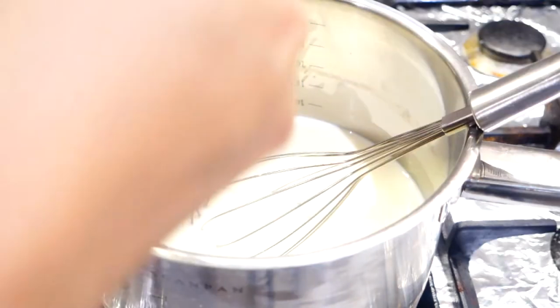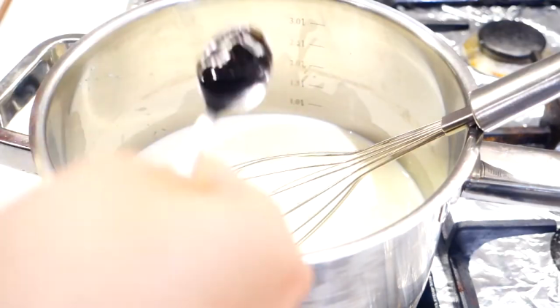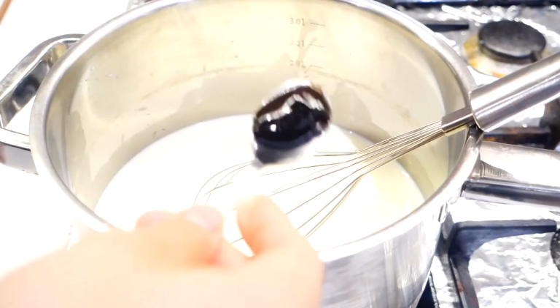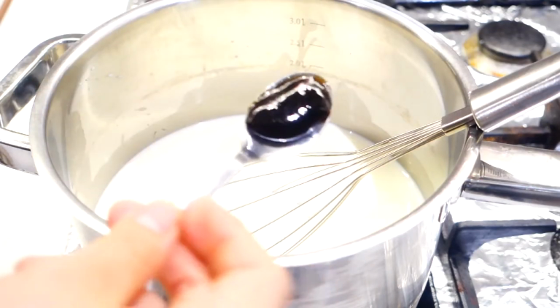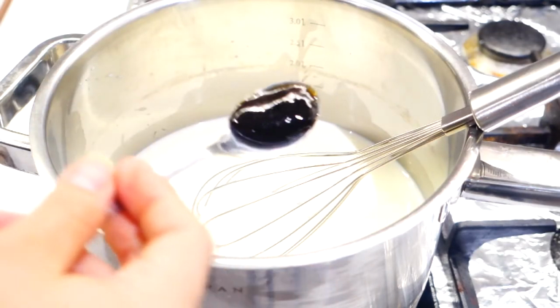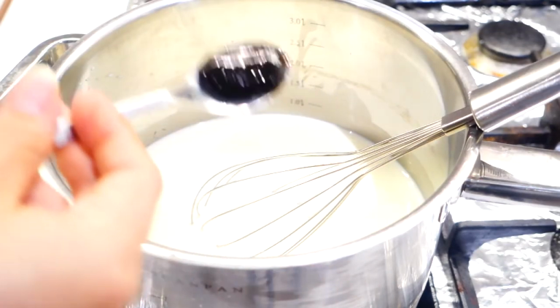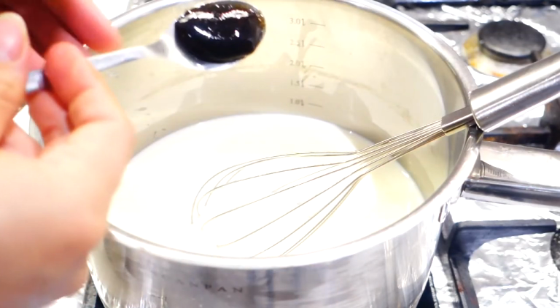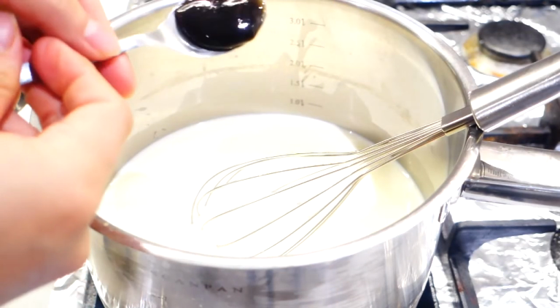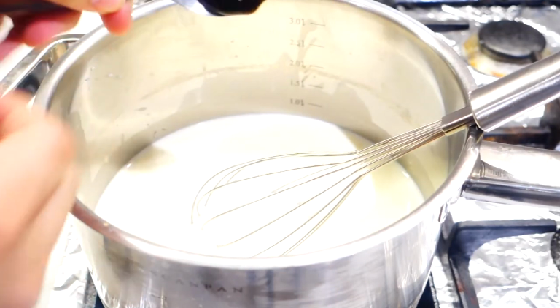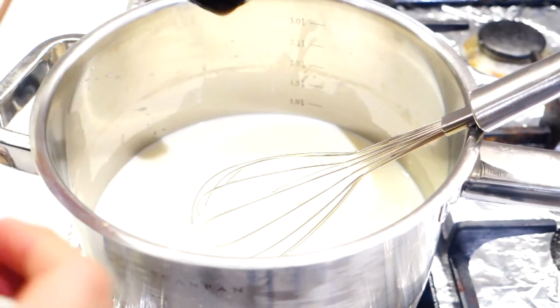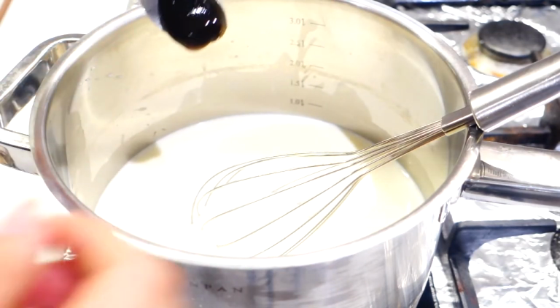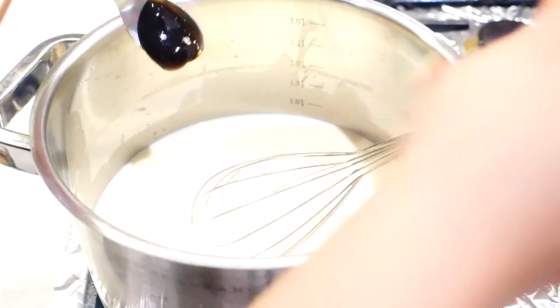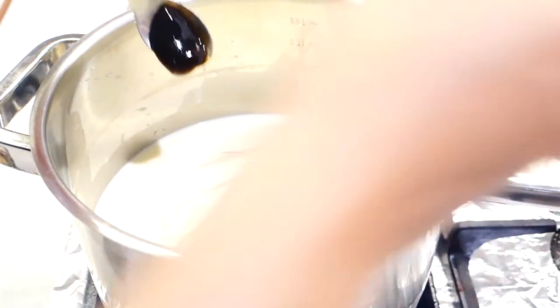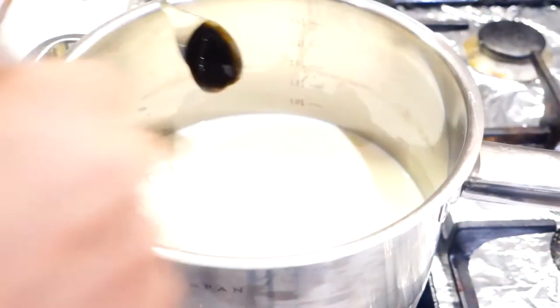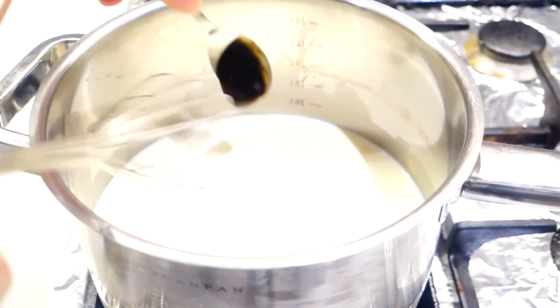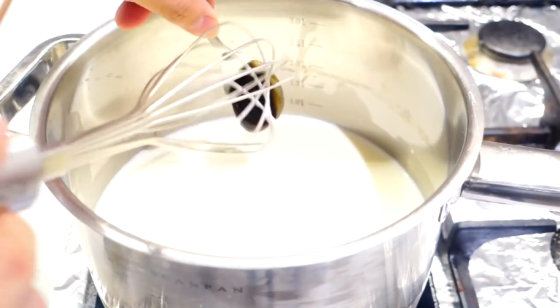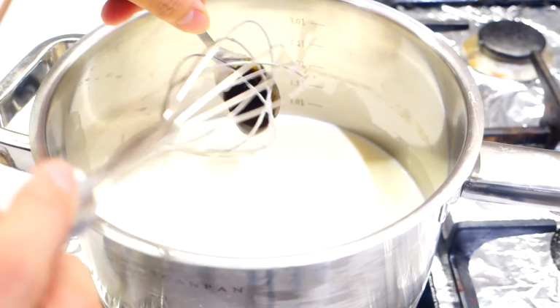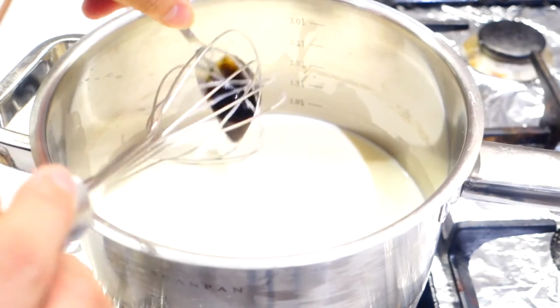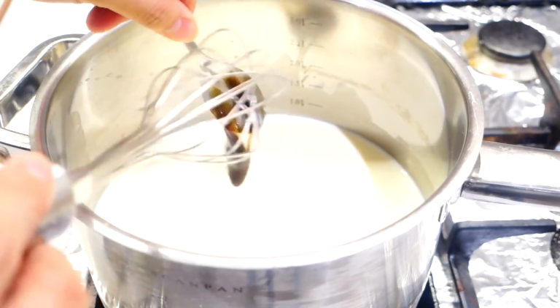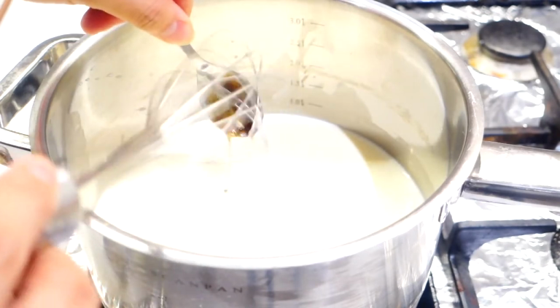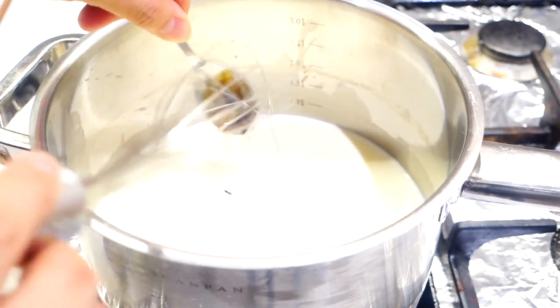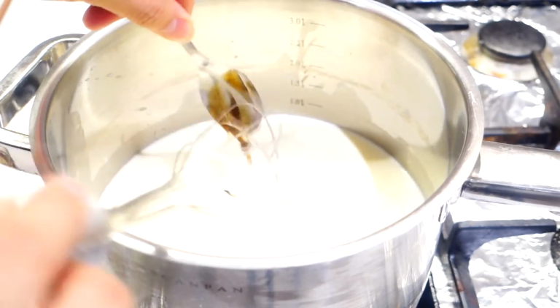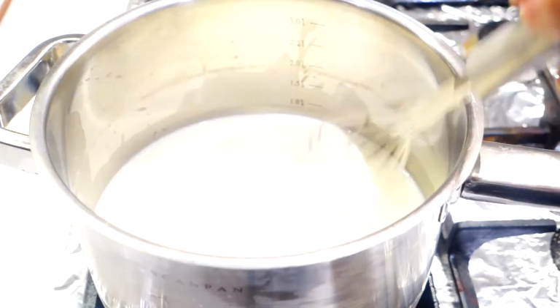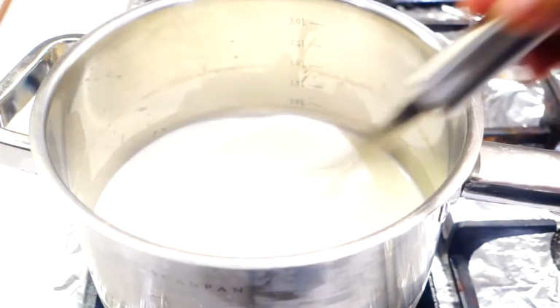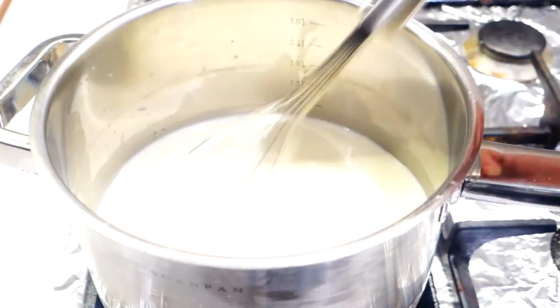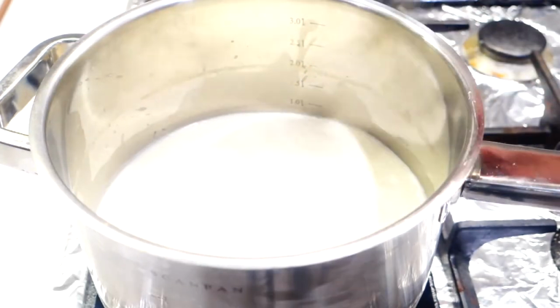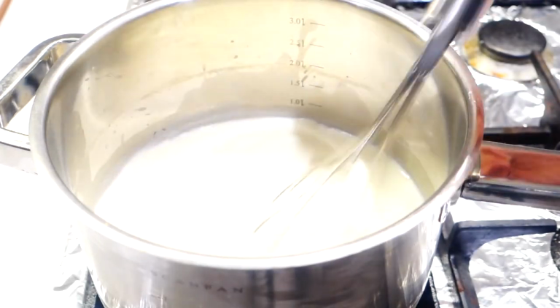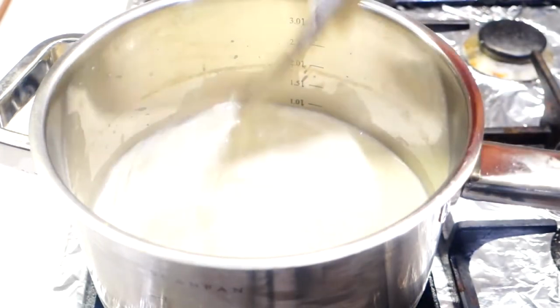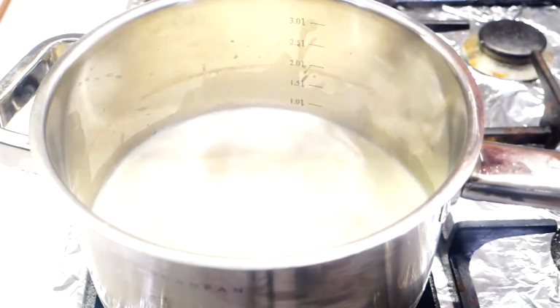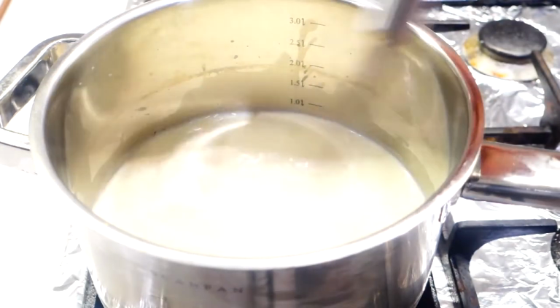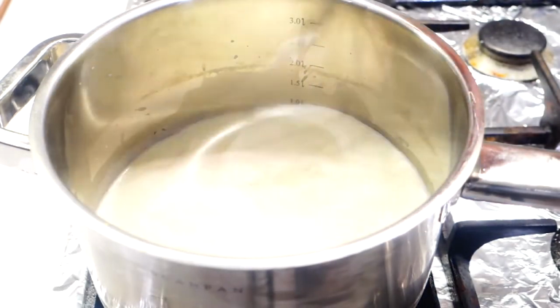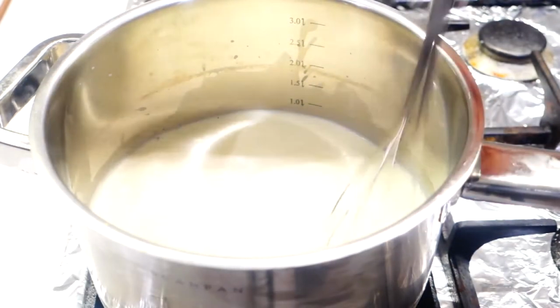When the mixture has started heating up, add in 1 teaspoon of vanilla bean paste and continue cooking the mixture until it has started simmering.